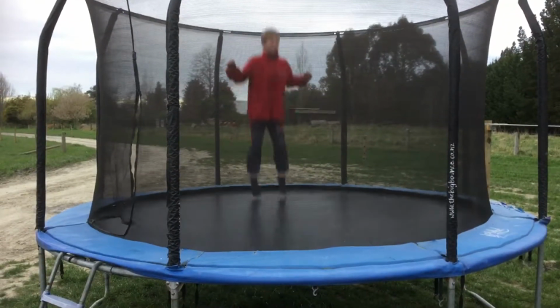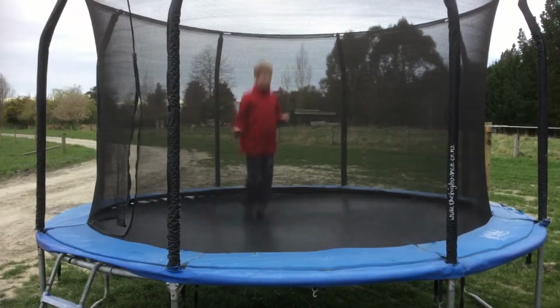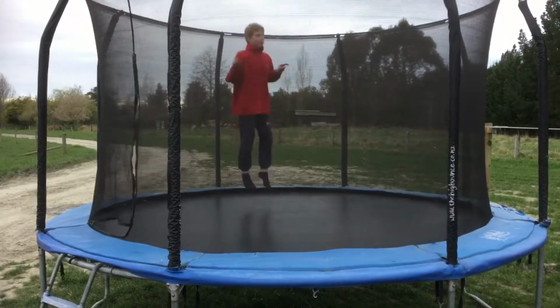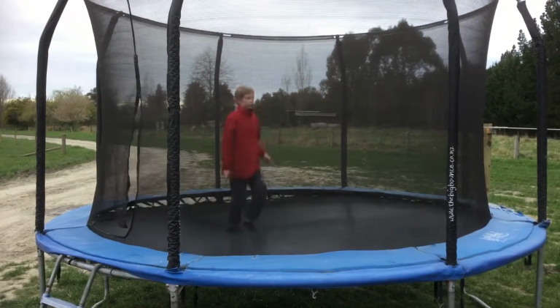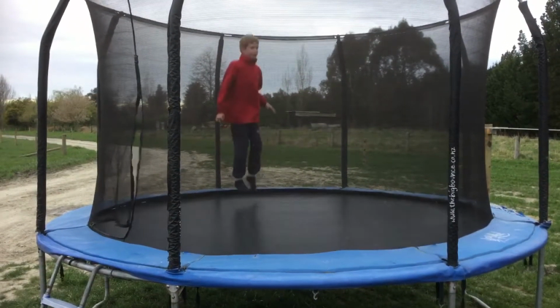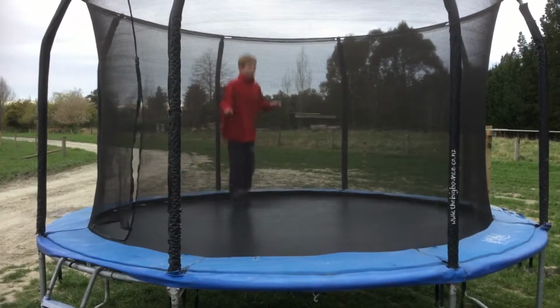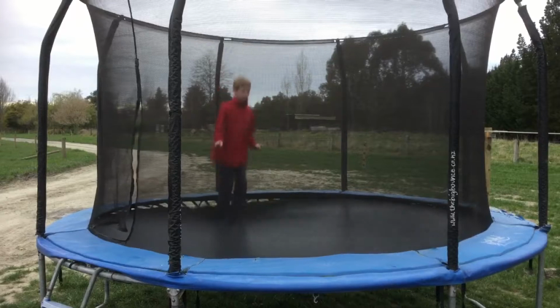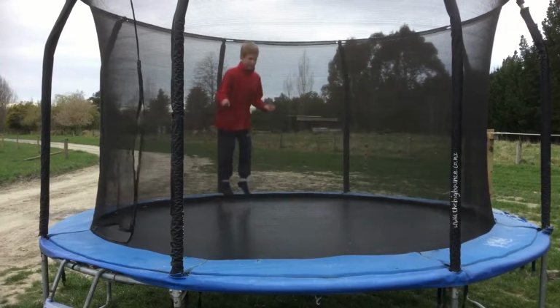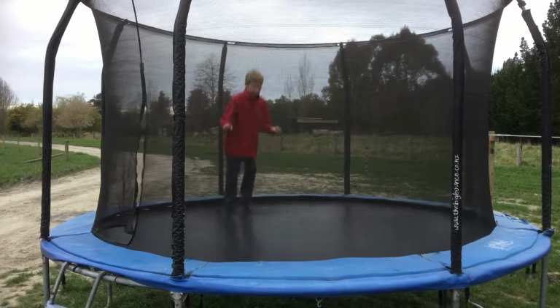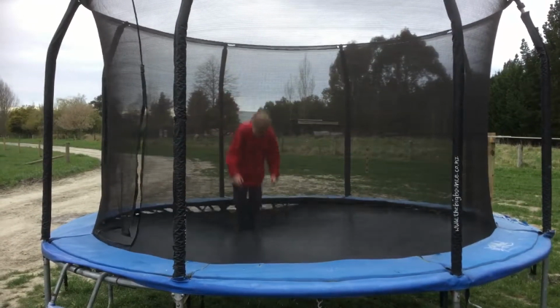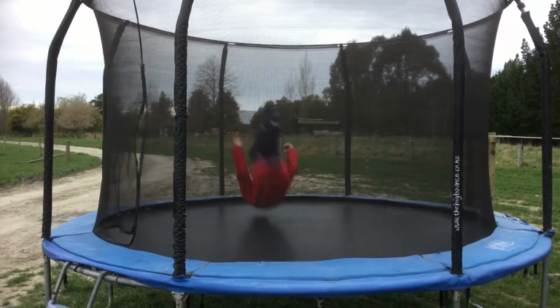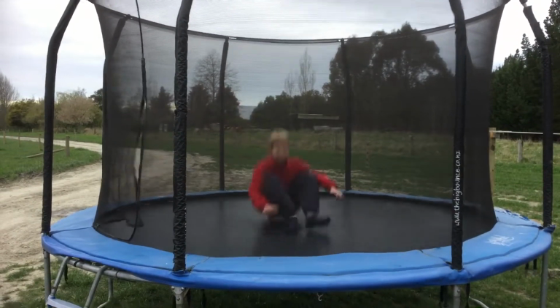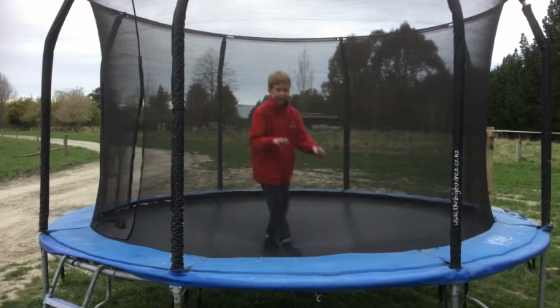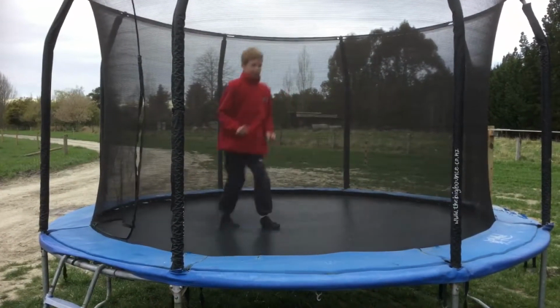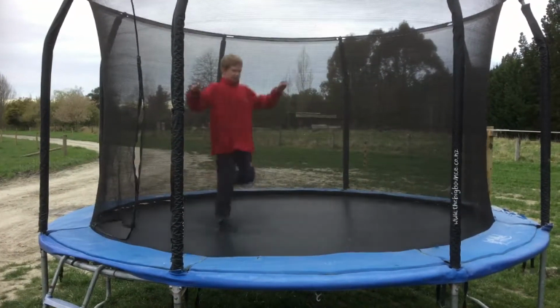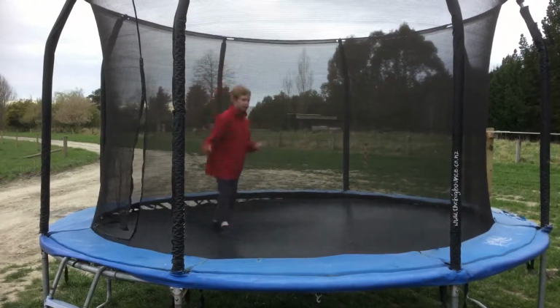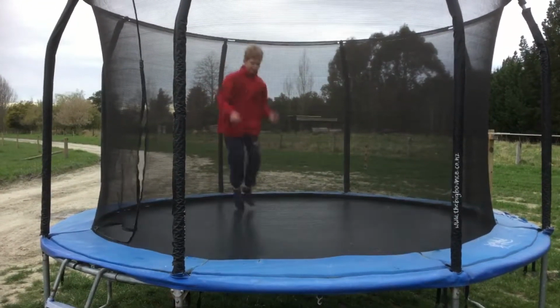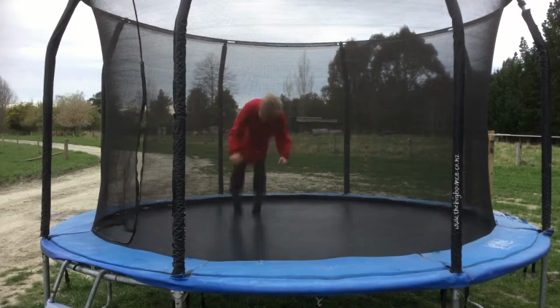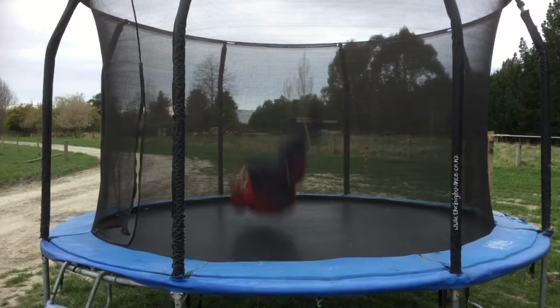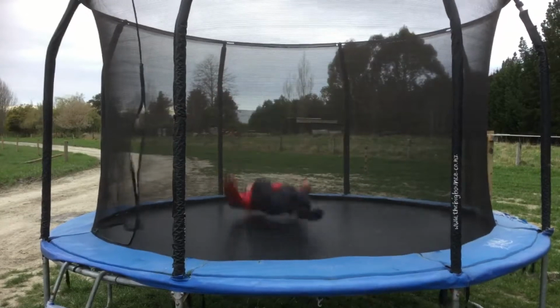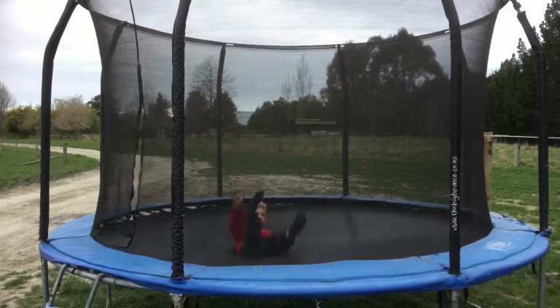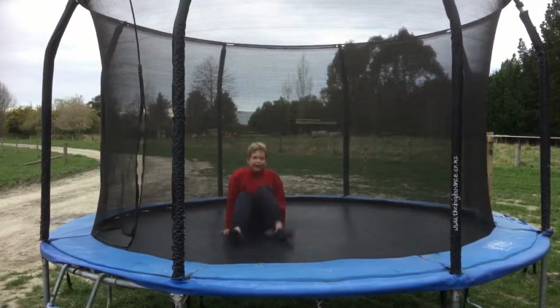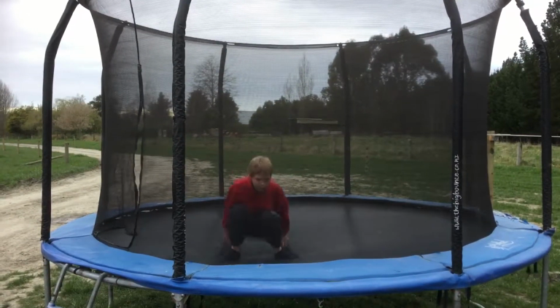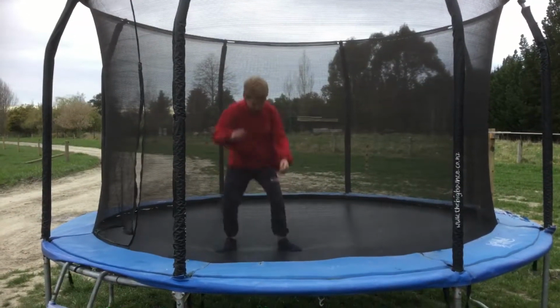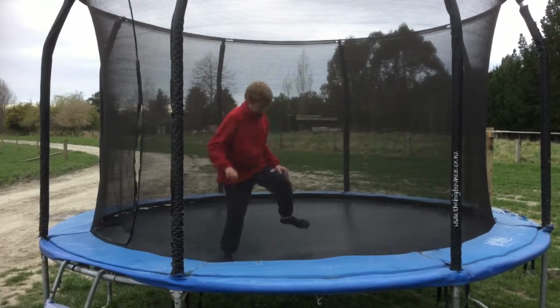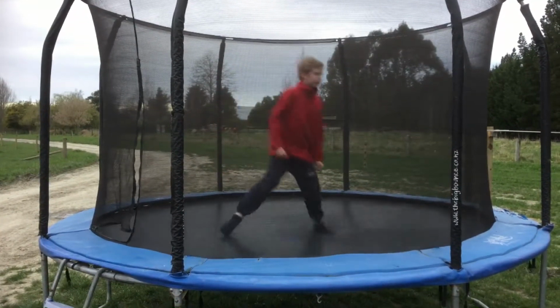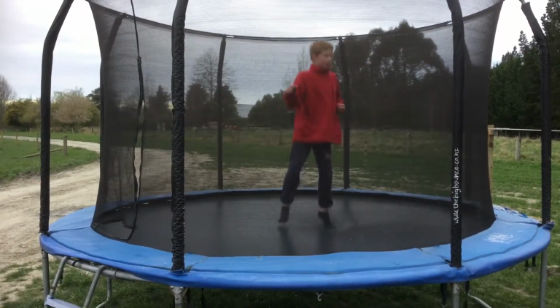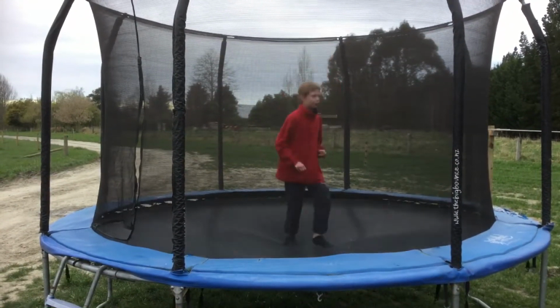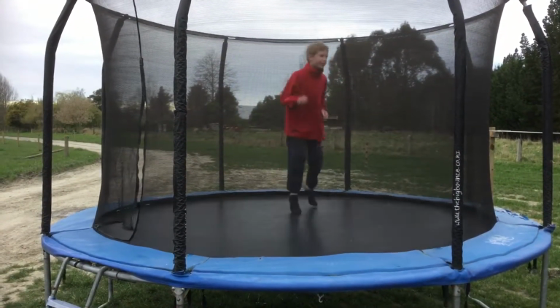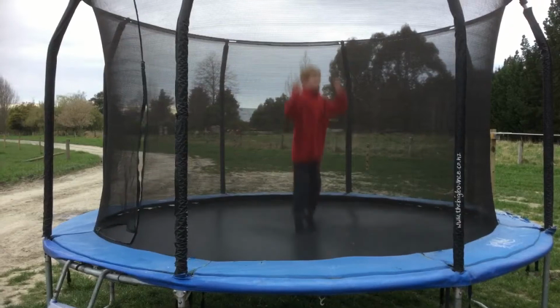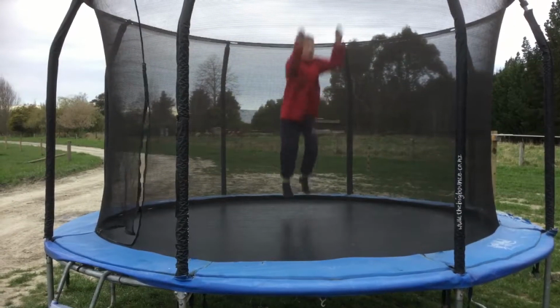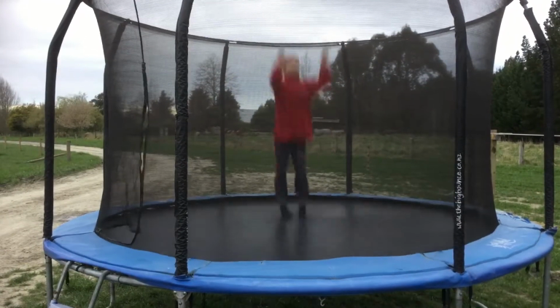So first, if you don't know how to do a frontflip, you can just go like a small bounce, like that. And then it's a teeny bit more like that. And then, until you've got the speed, you can jump higher.